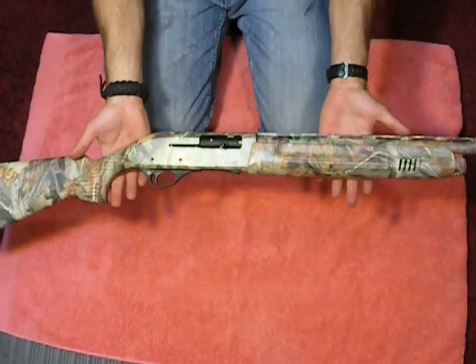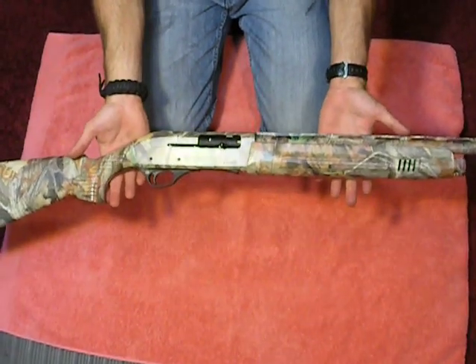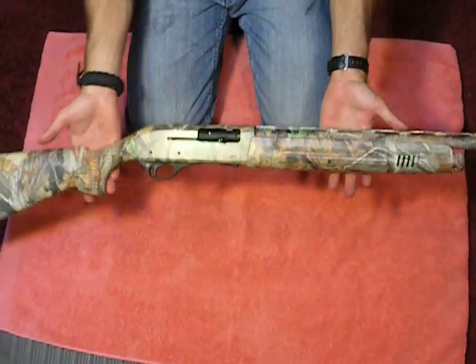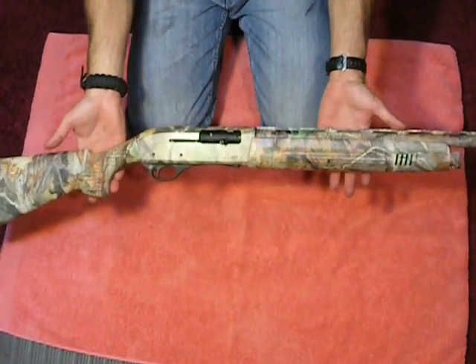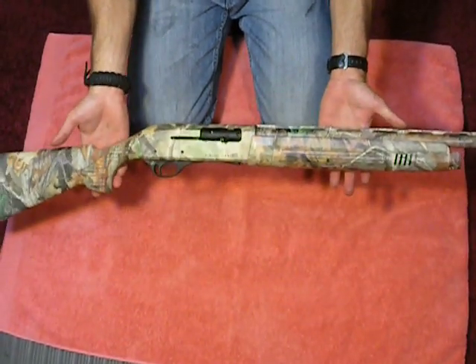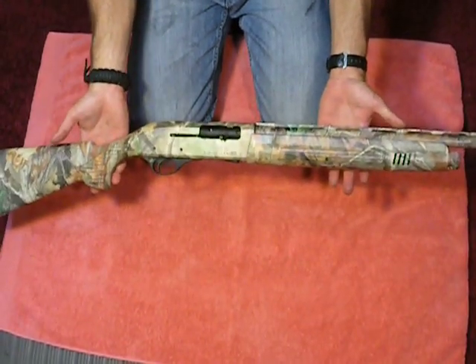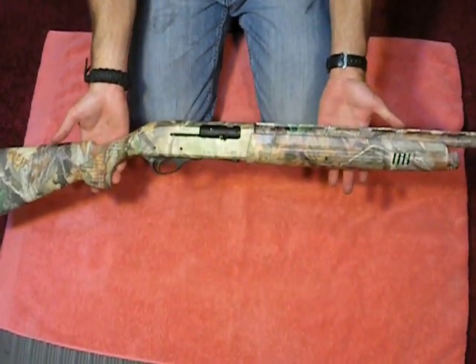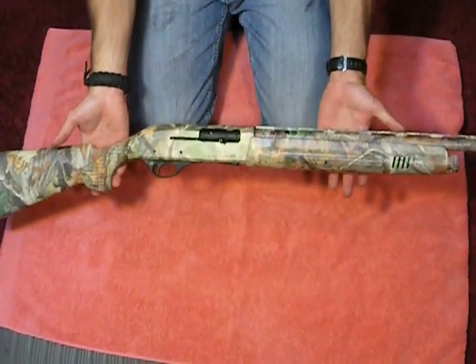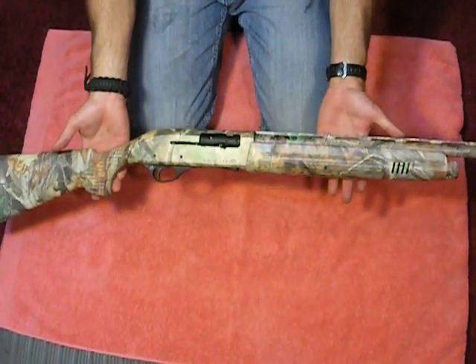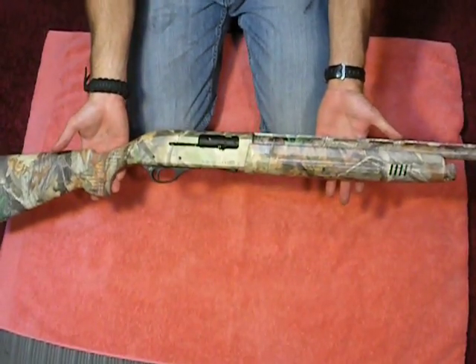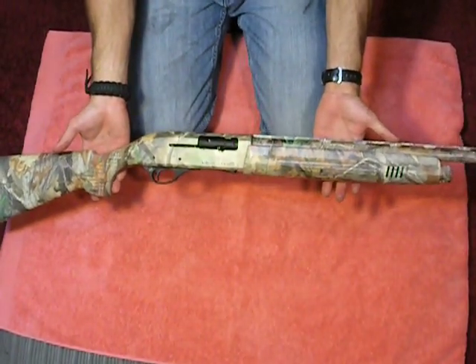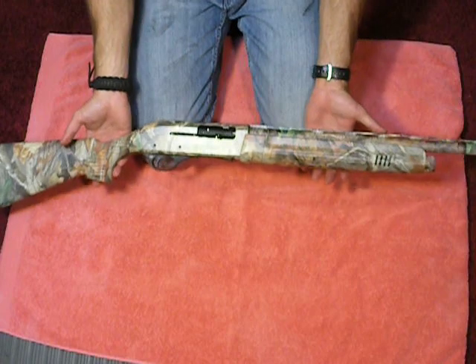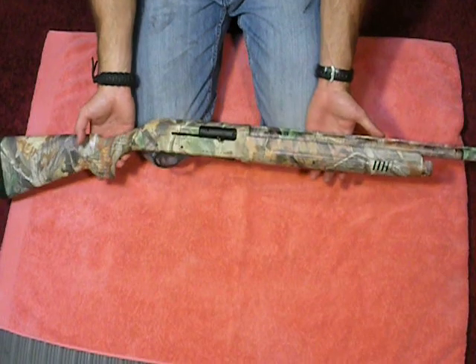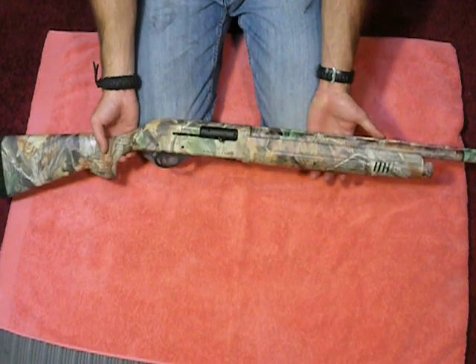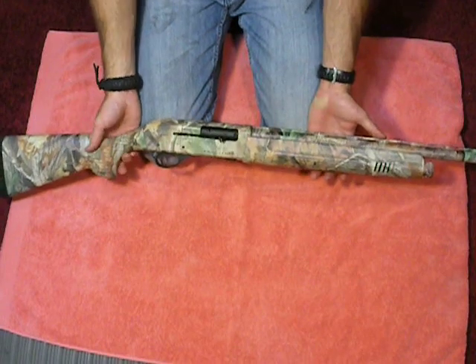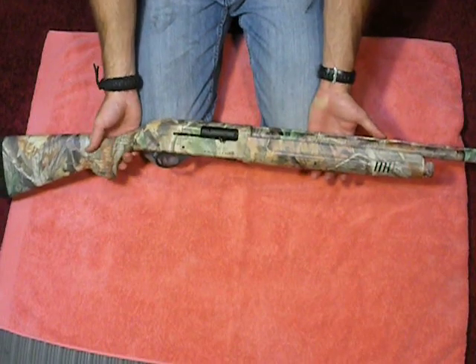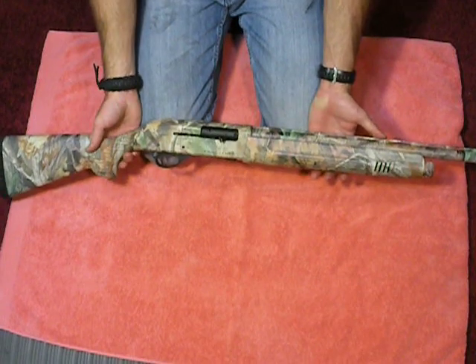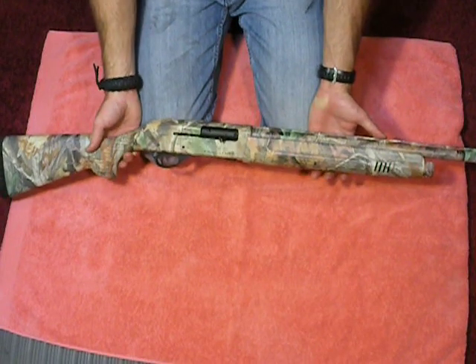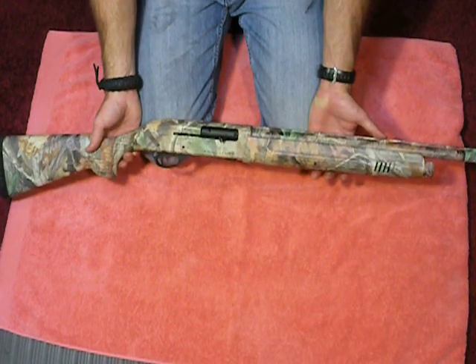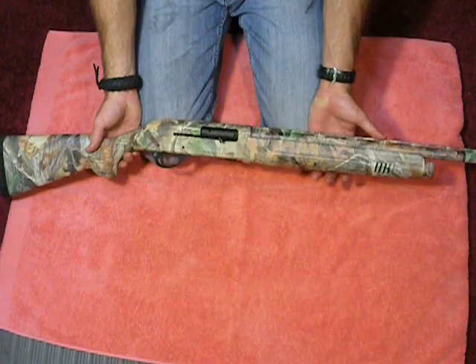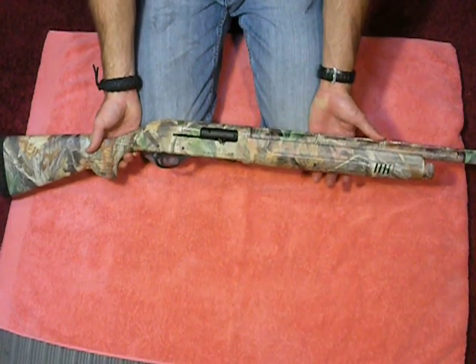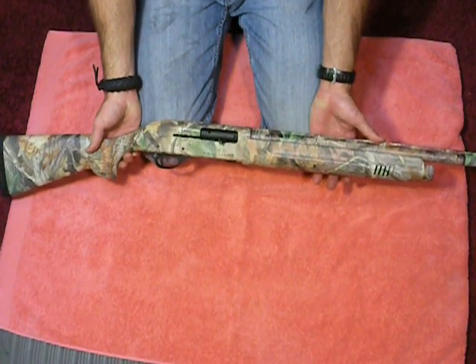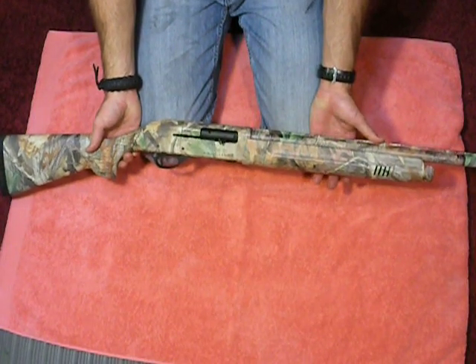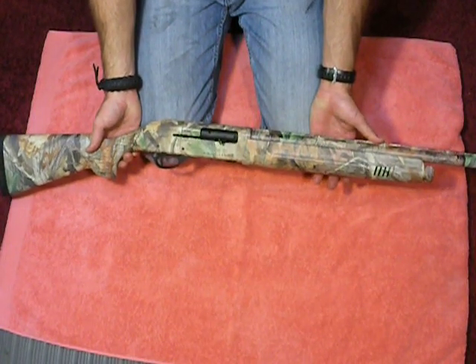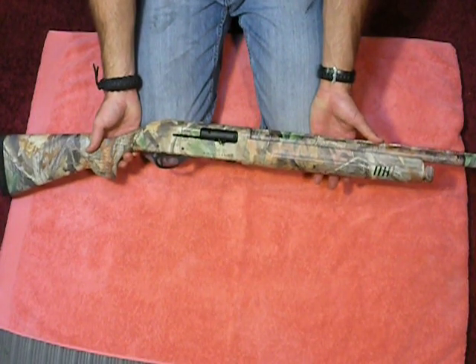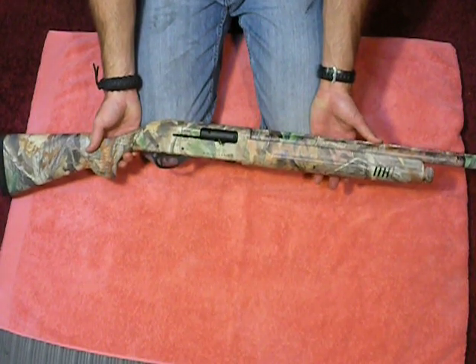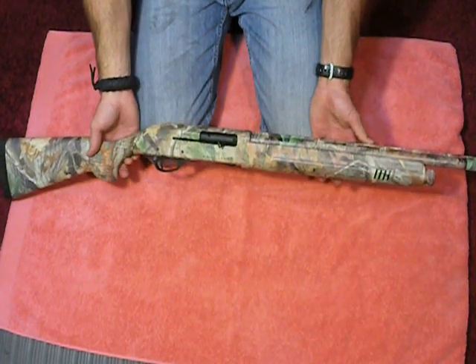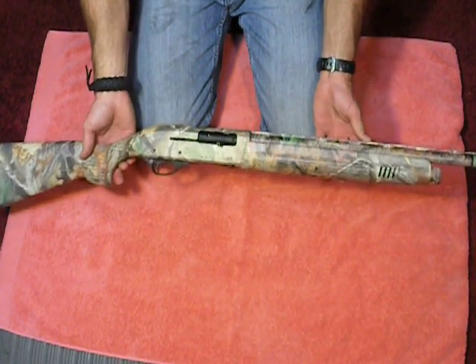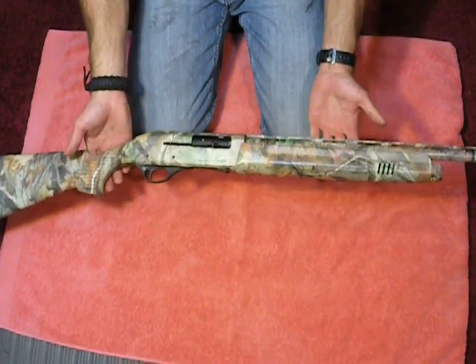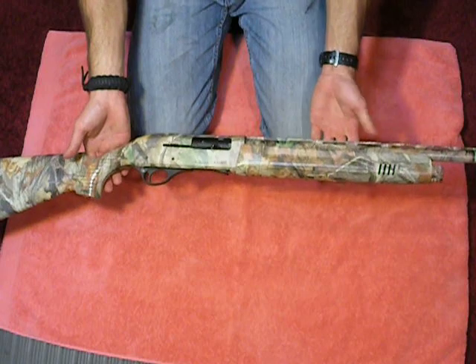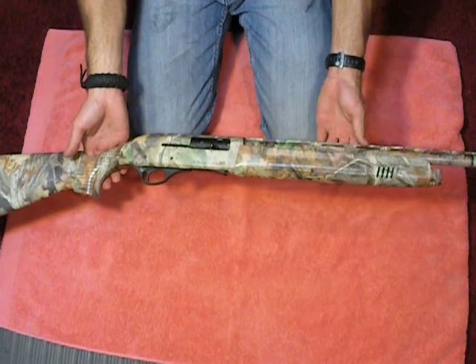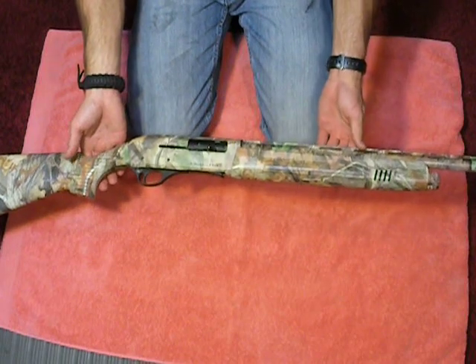And that is the assembly of the Charles Daly Field shotgun. Thank you so much for watching. Please don't forget to comment, rate, and subscribe. I look forward to all of your questions, comments, and concerns. Y'all have a great day.